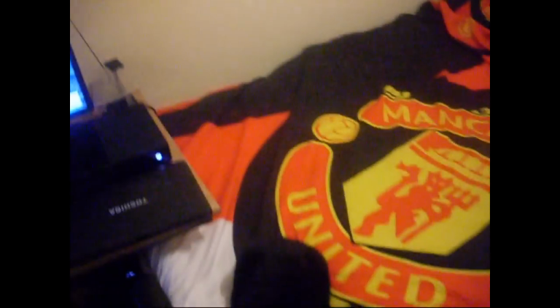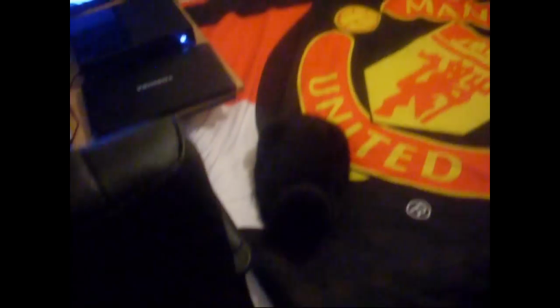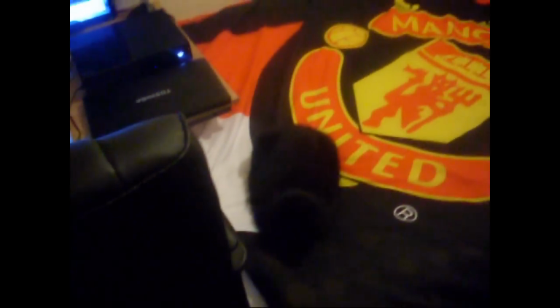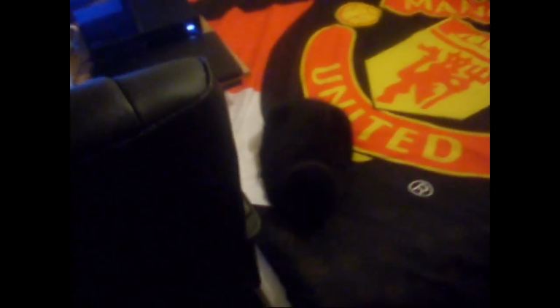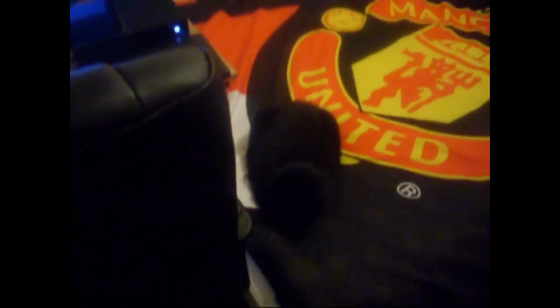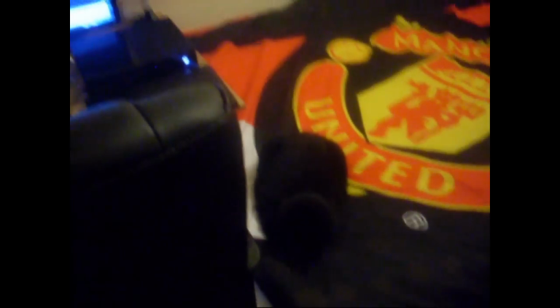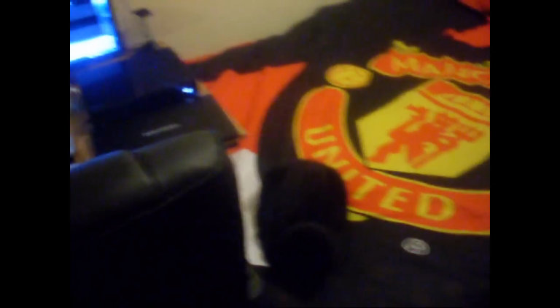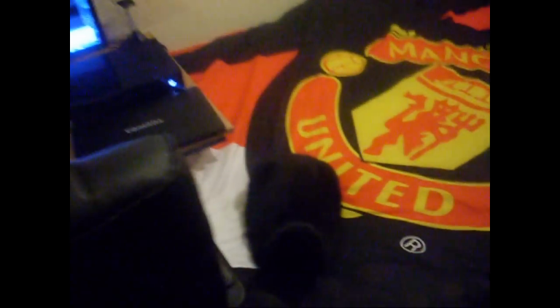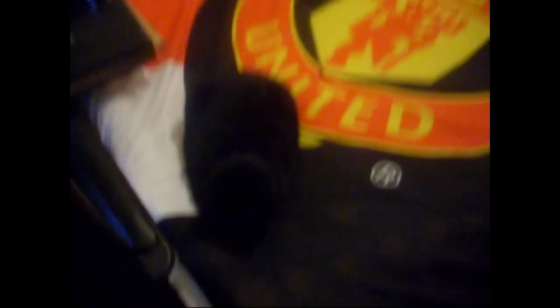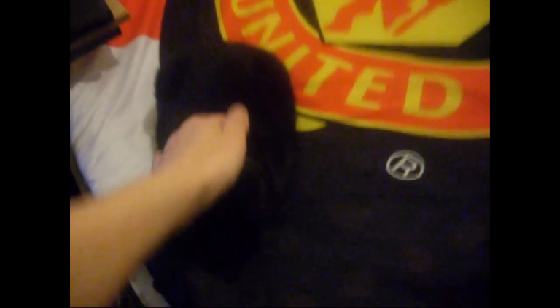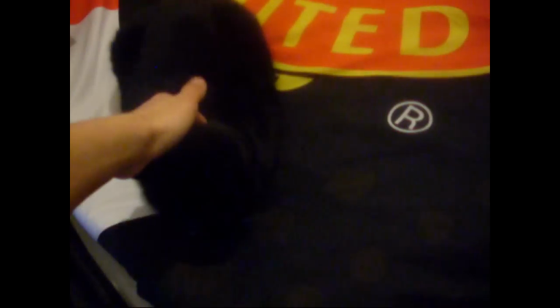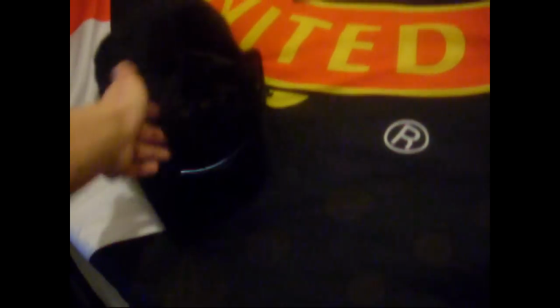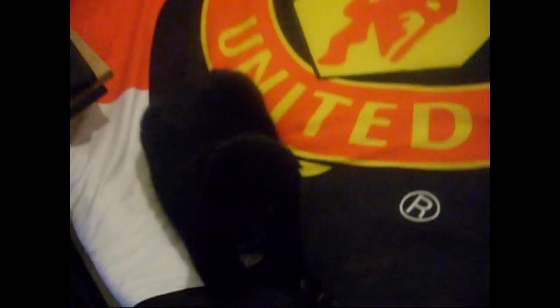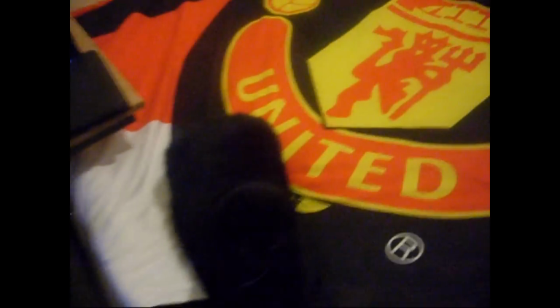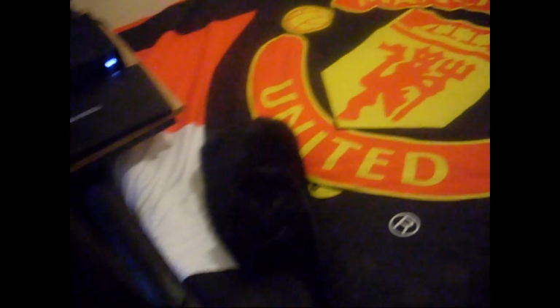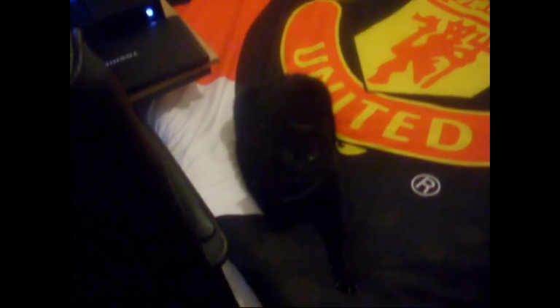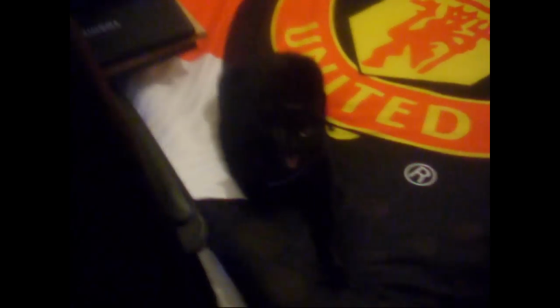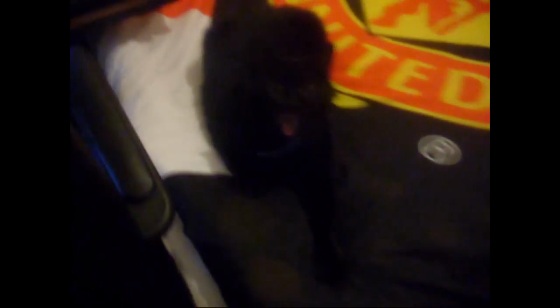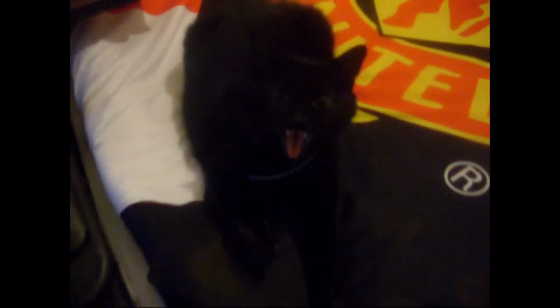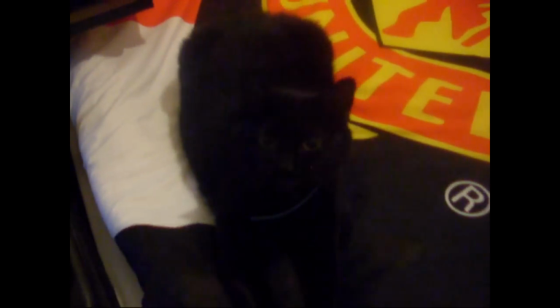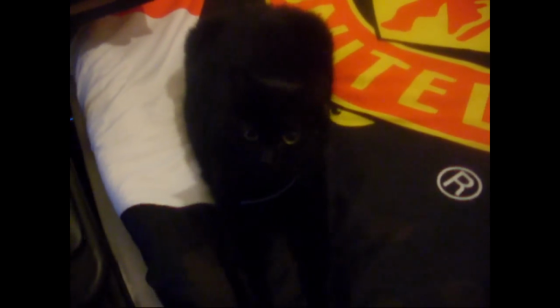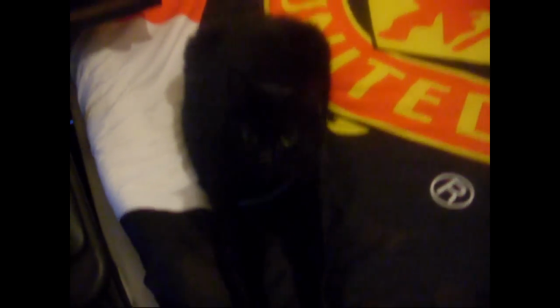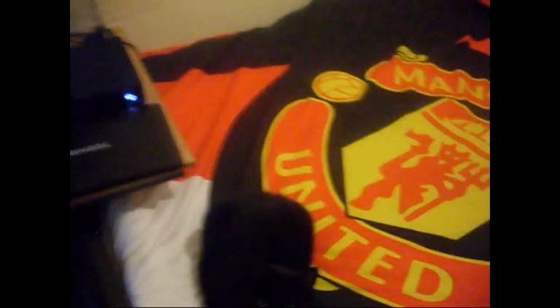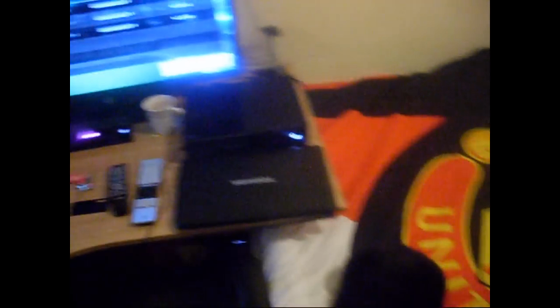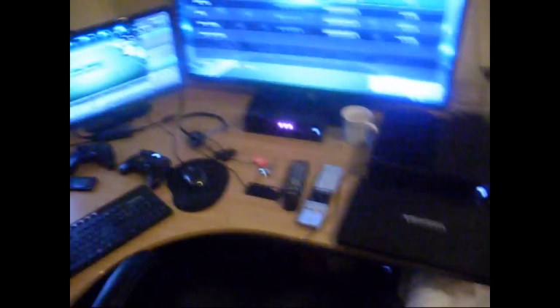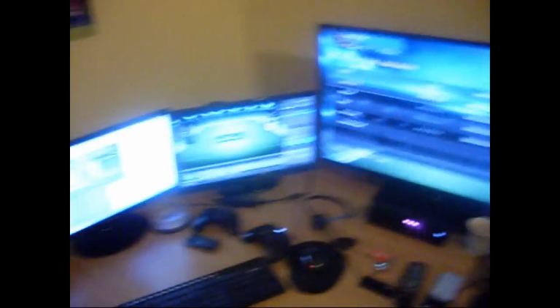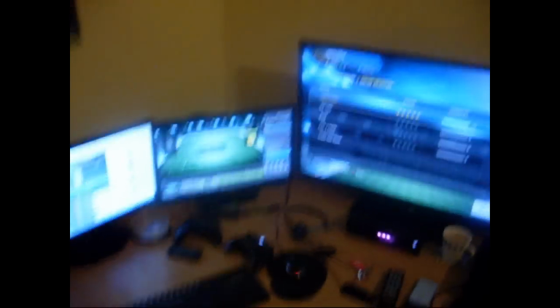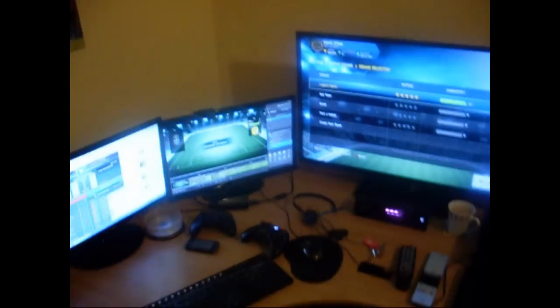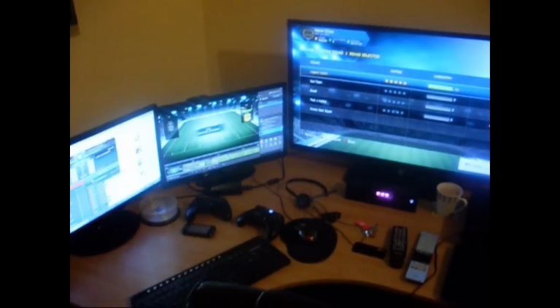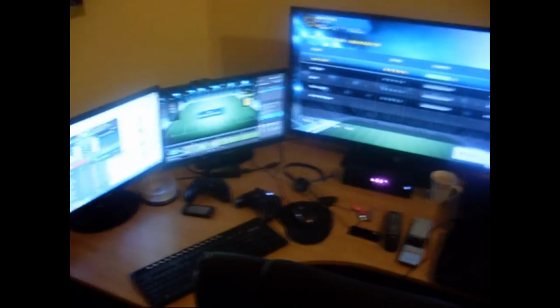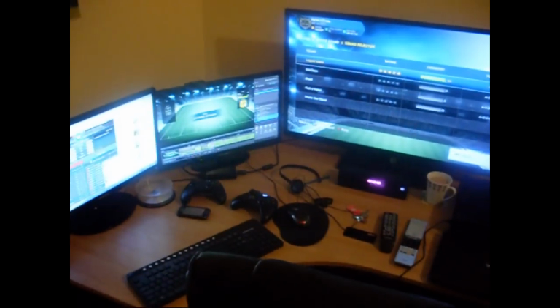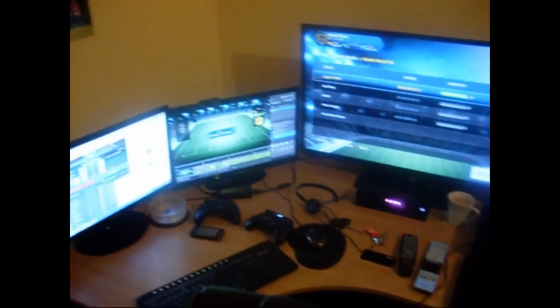I'll show you my cat first because he'll probably end up in some of my videos. His name is Diesel — he likes jumping up on my desk. Yeah, good boy. Right, here's my main setup.